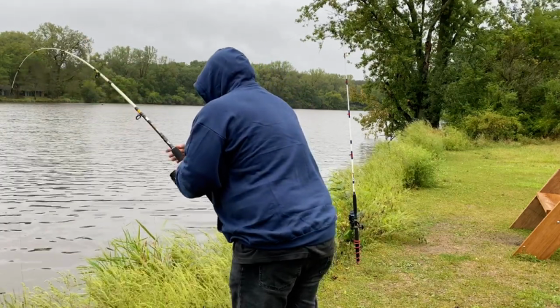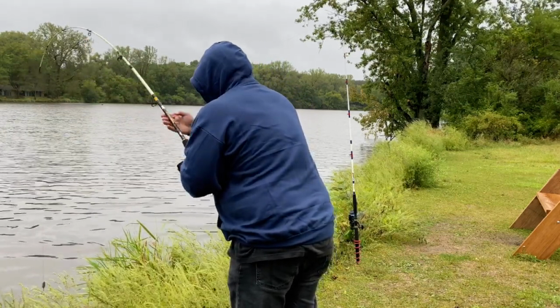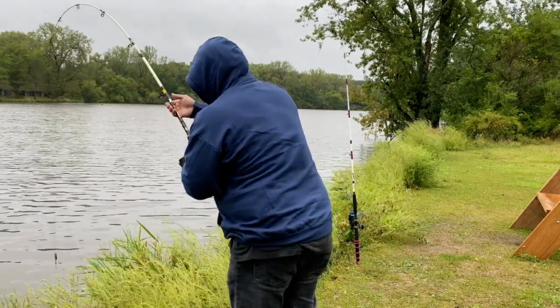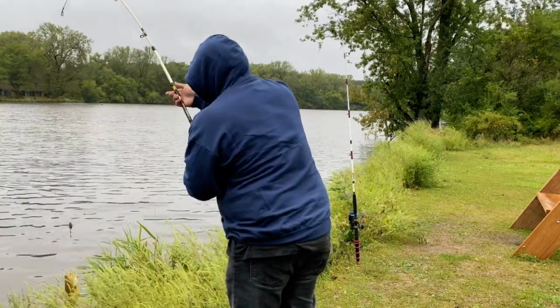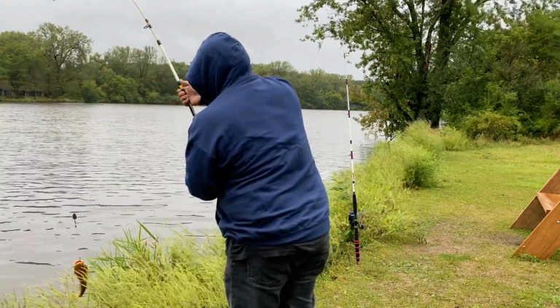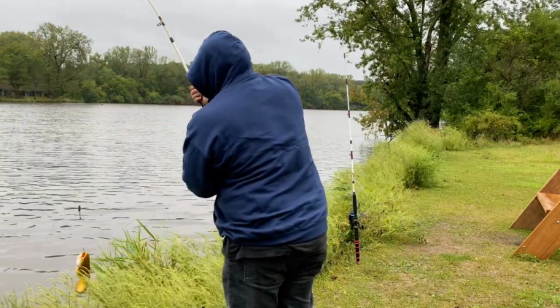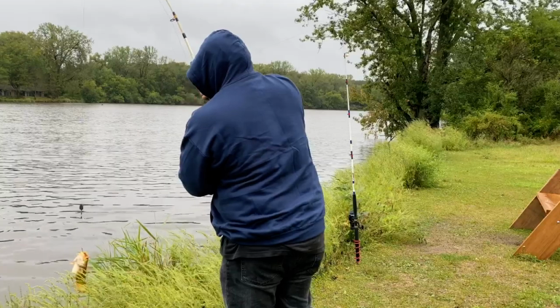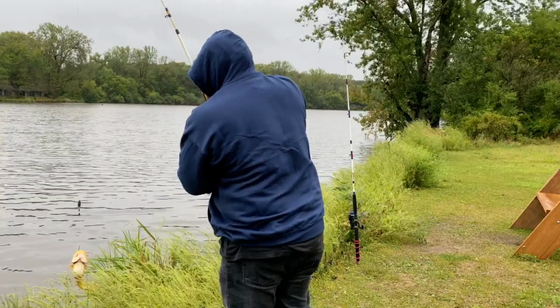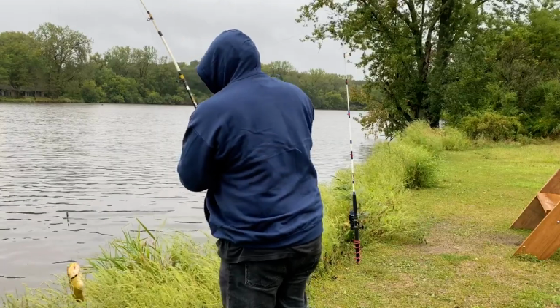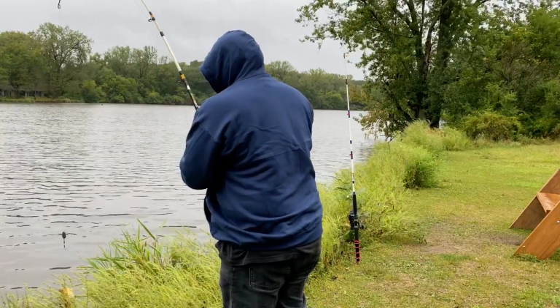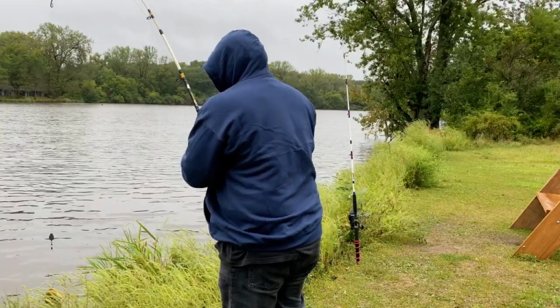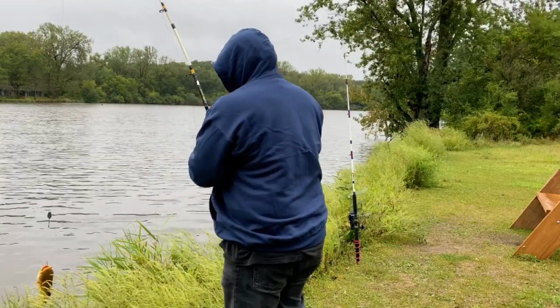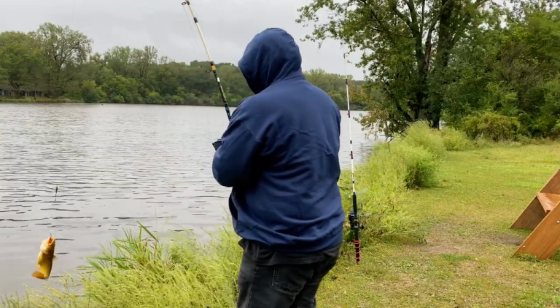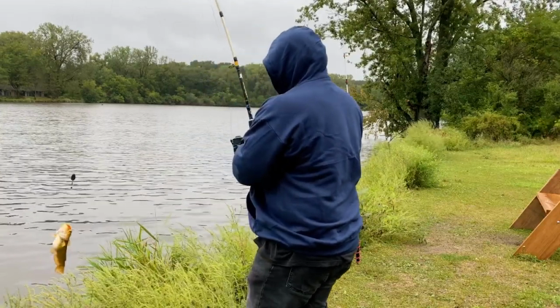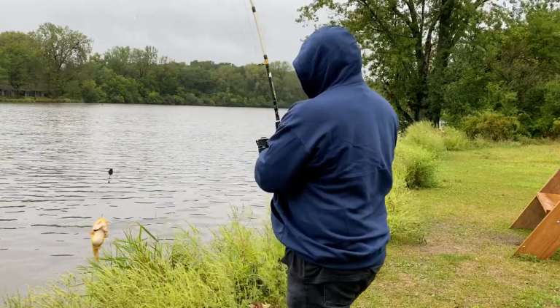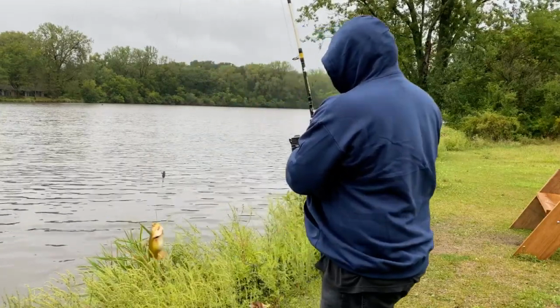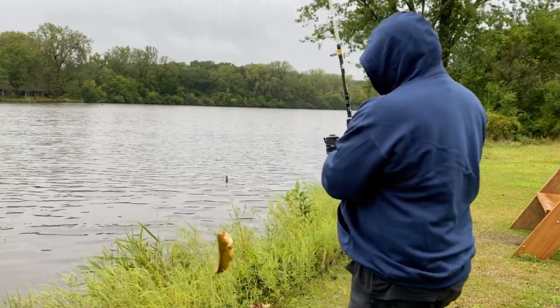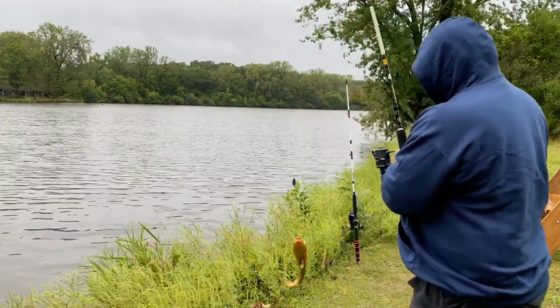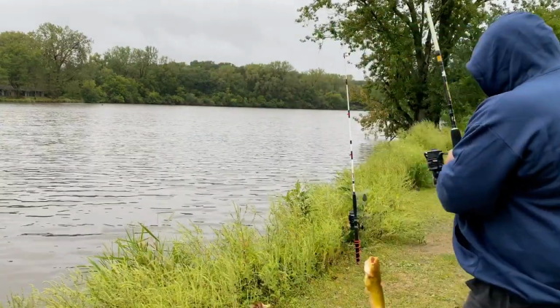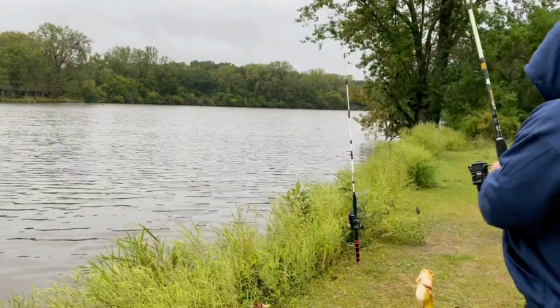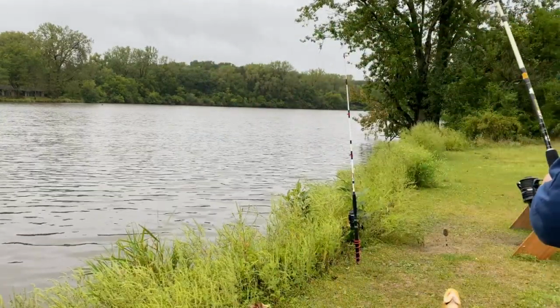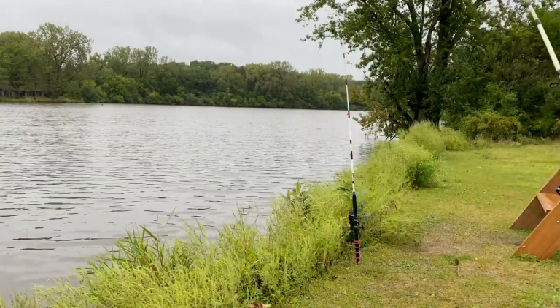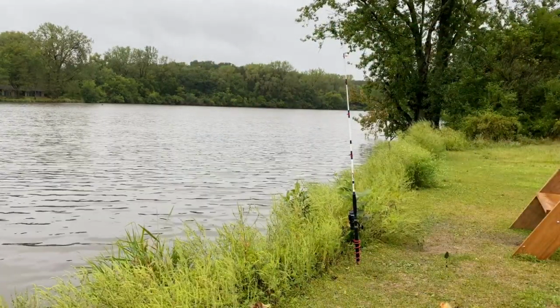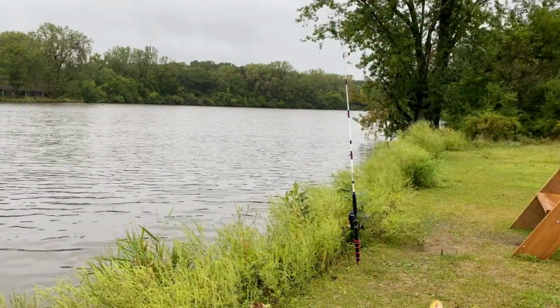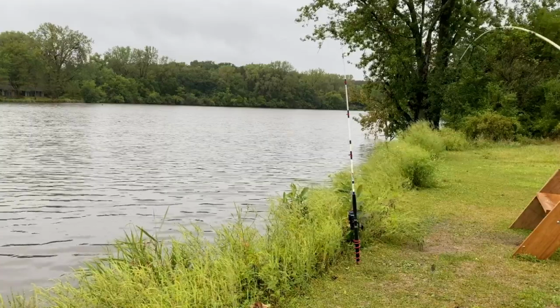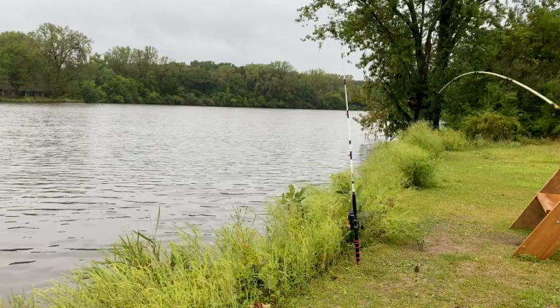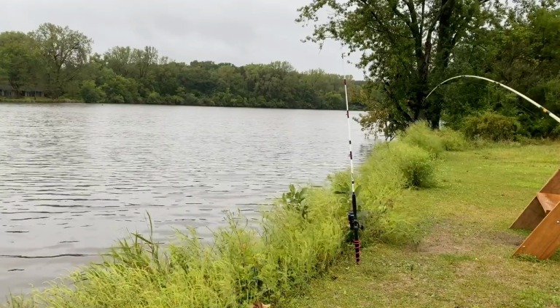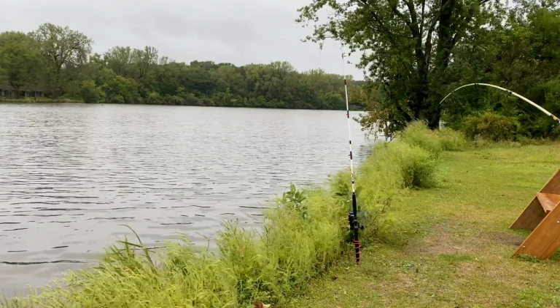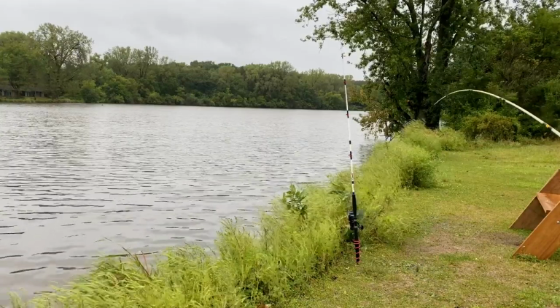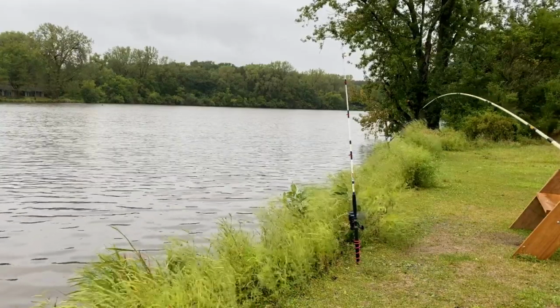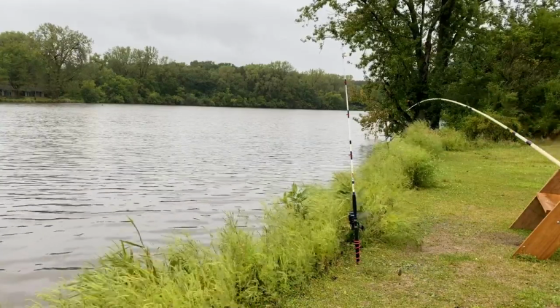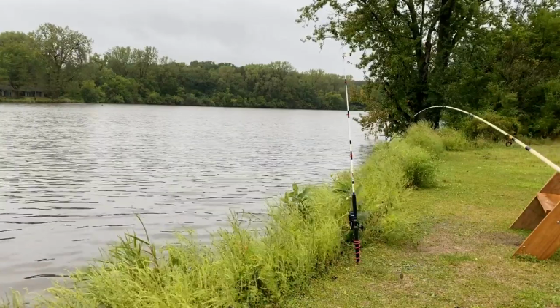Holy moly, that's a big ol' — that's a big forehand!